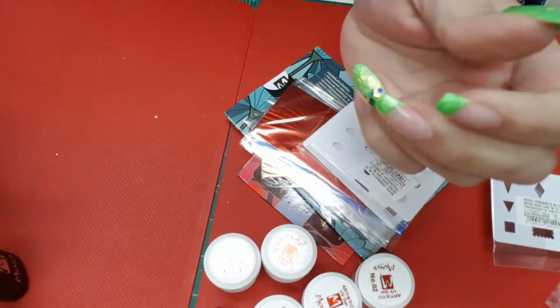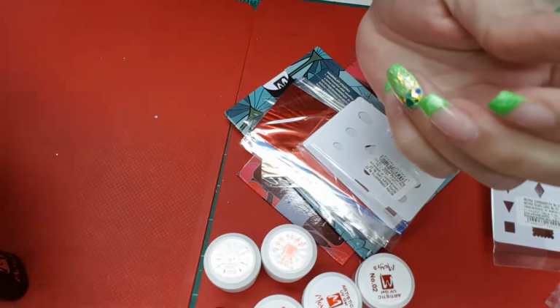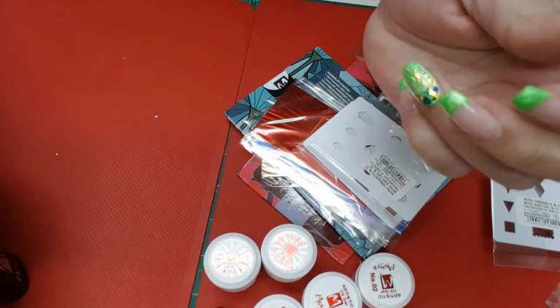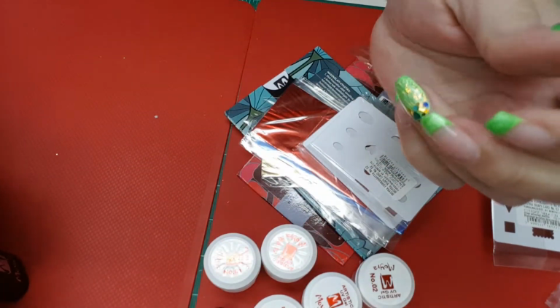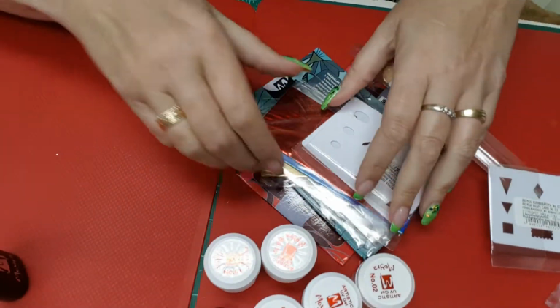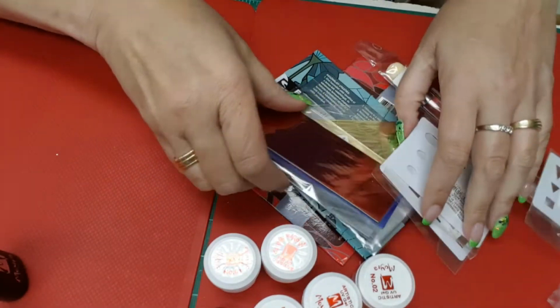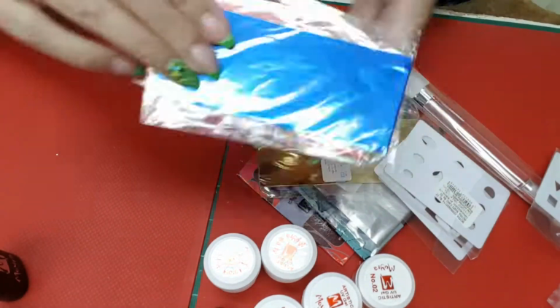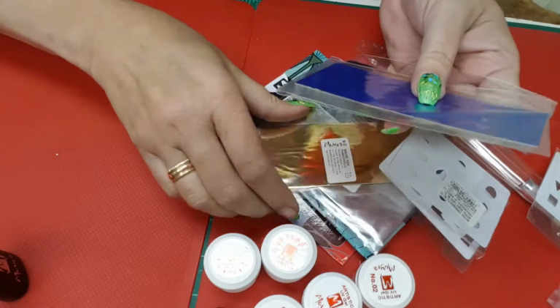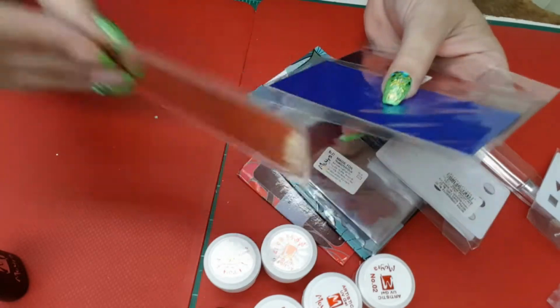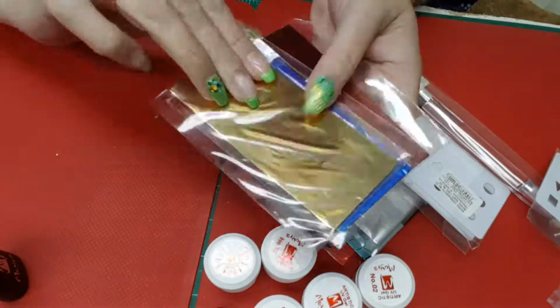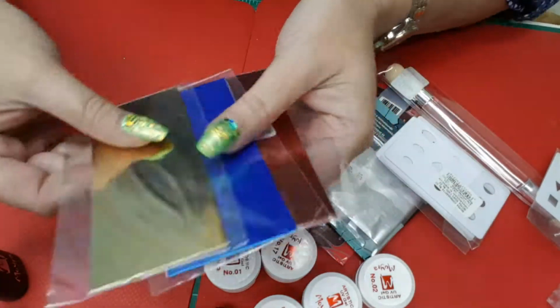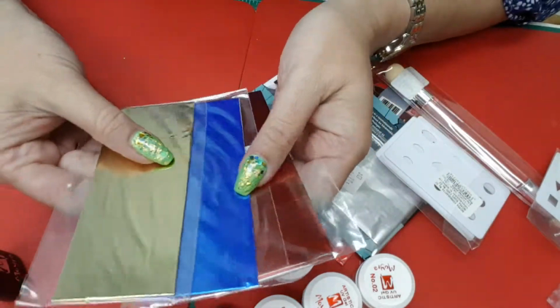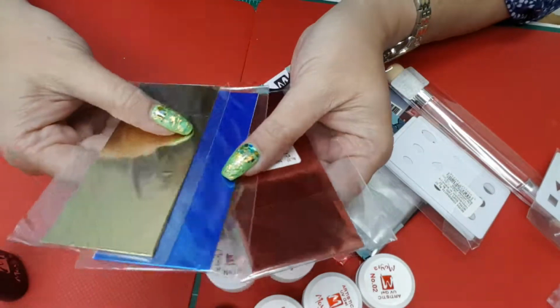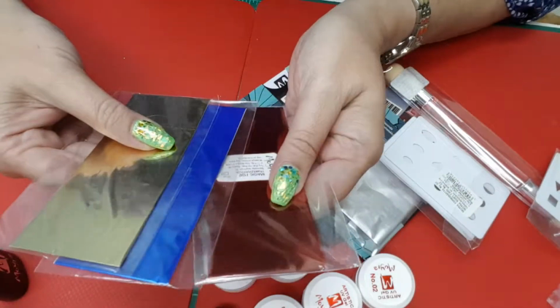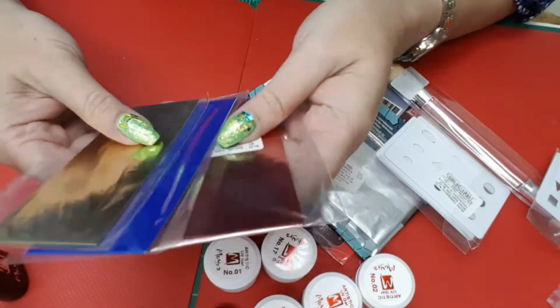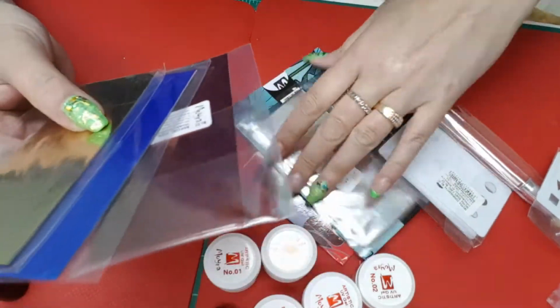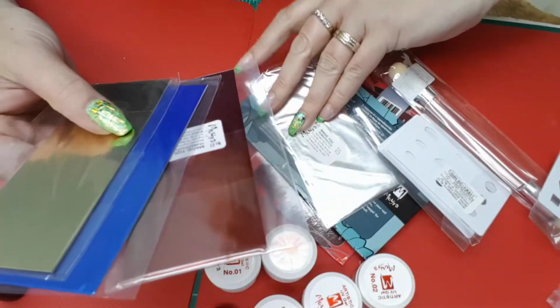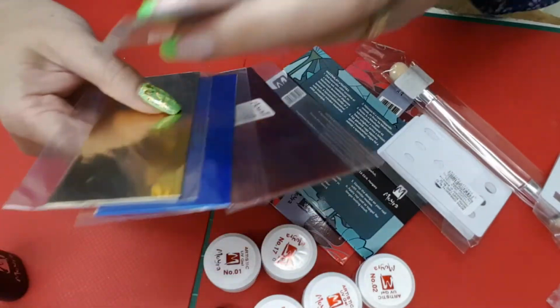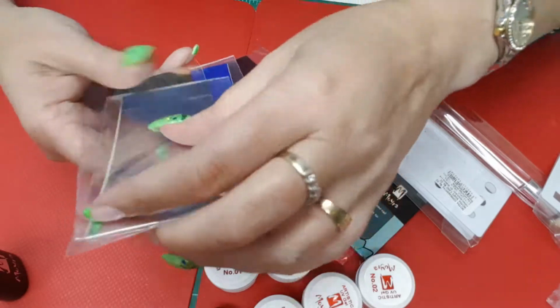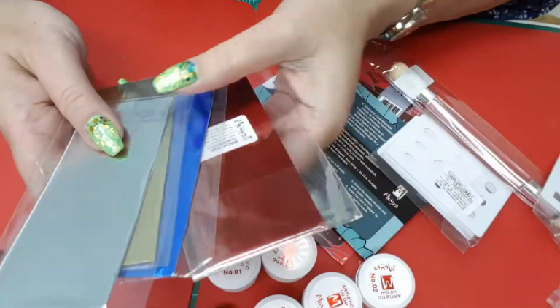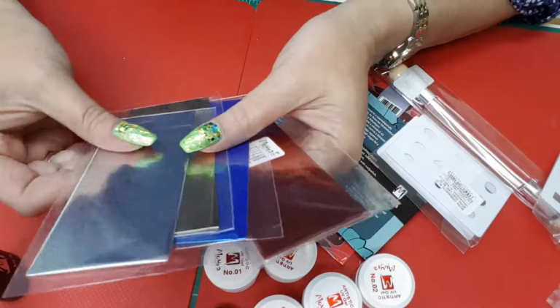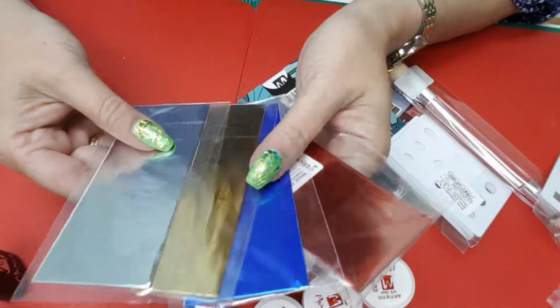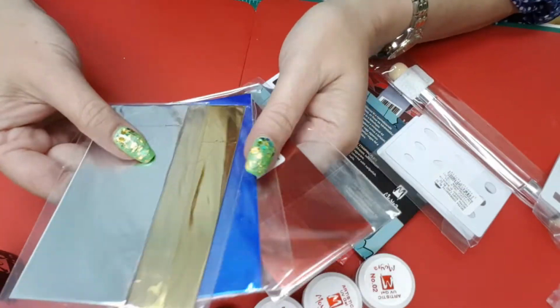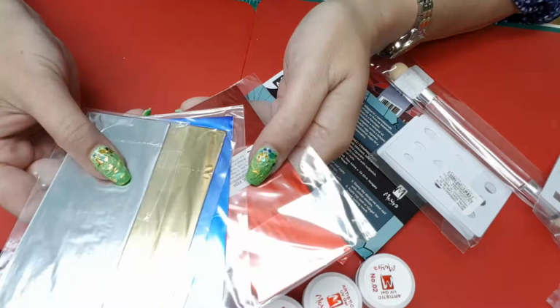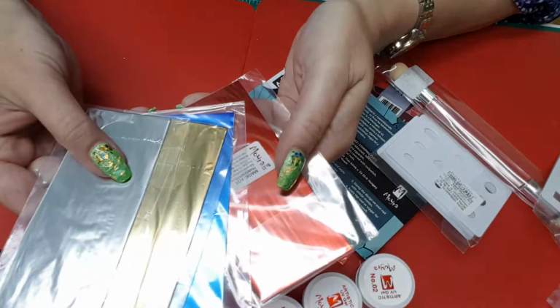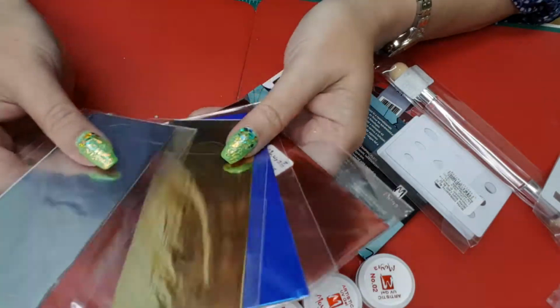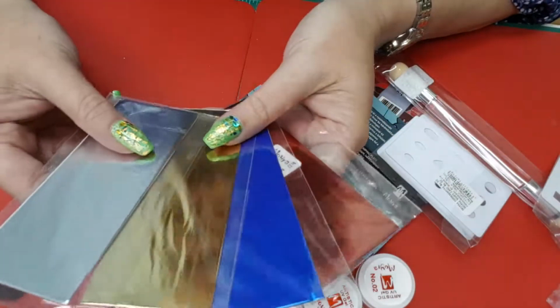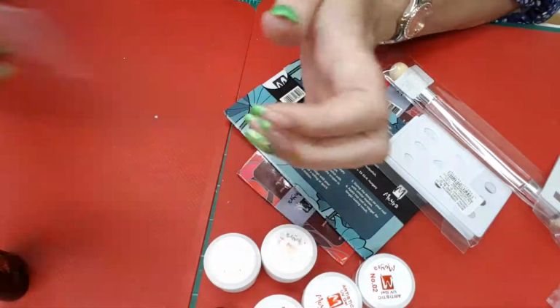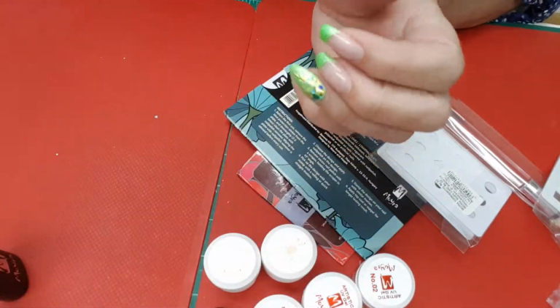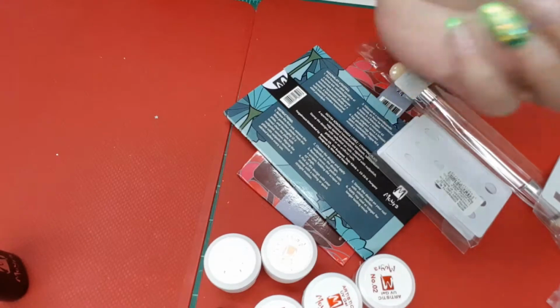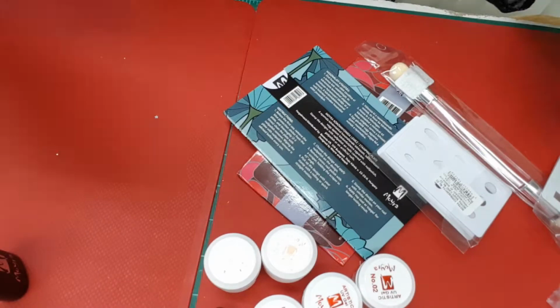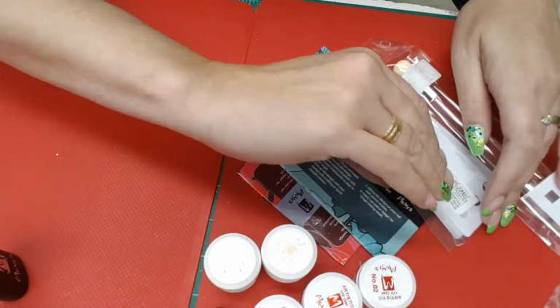So you stamp with those and then their foils work on top of it, which I have ordered. I ordered one of each color. Their foil comes in four colors, so I ordered one of each.